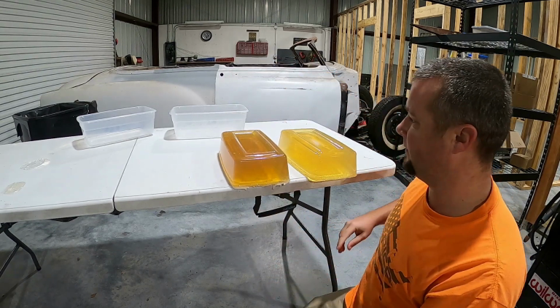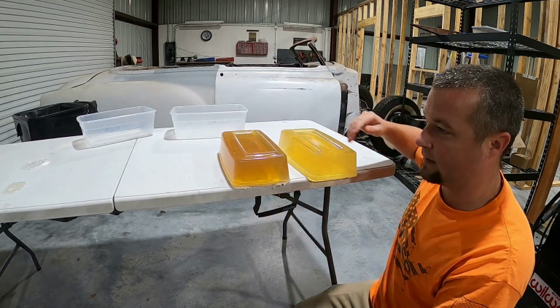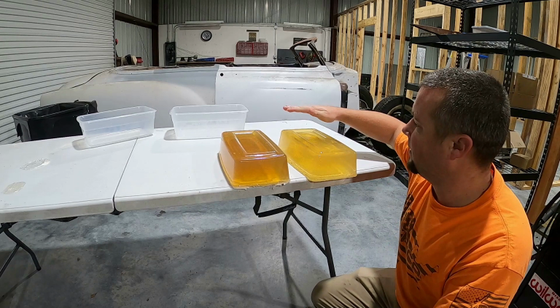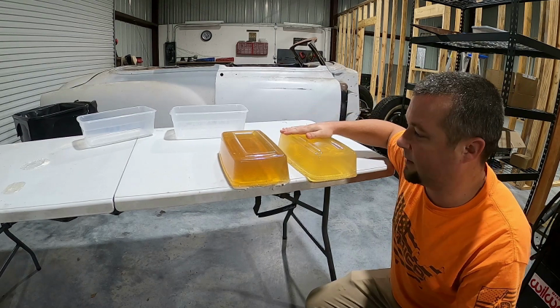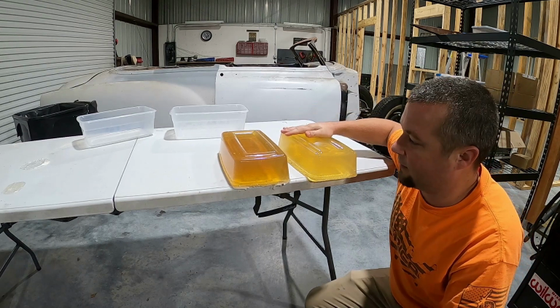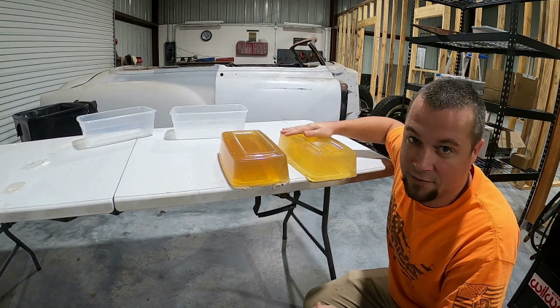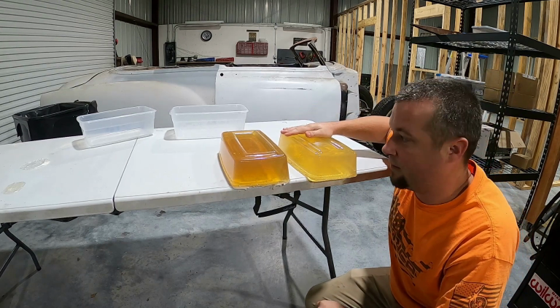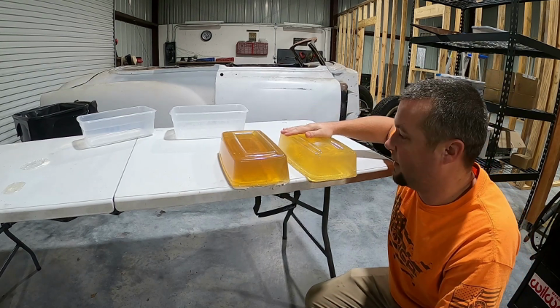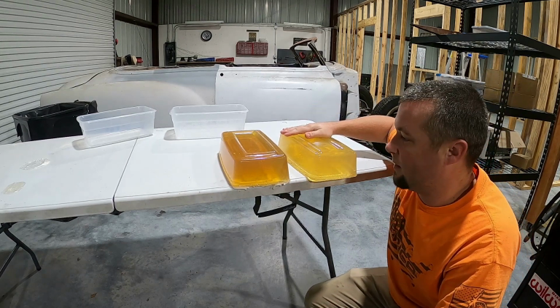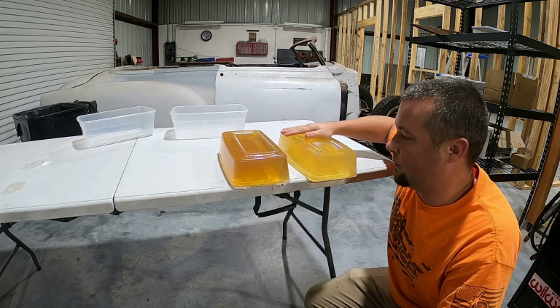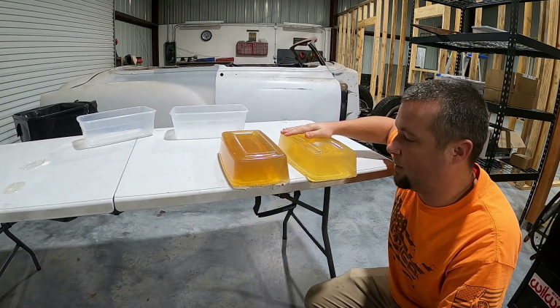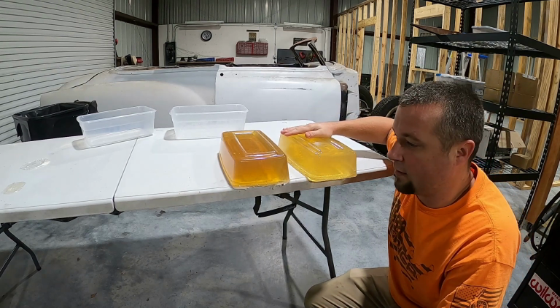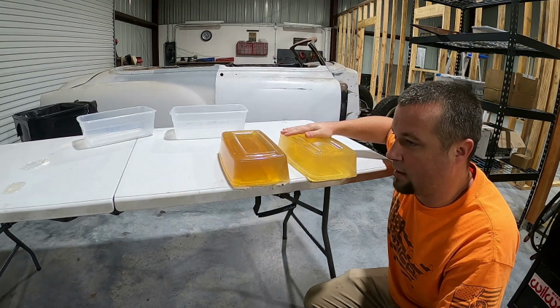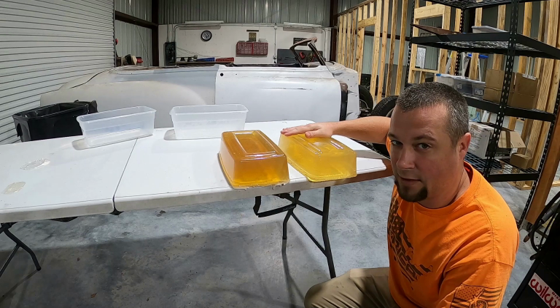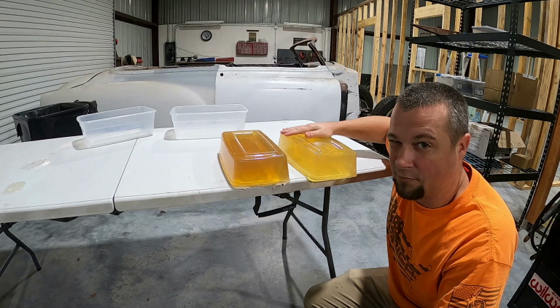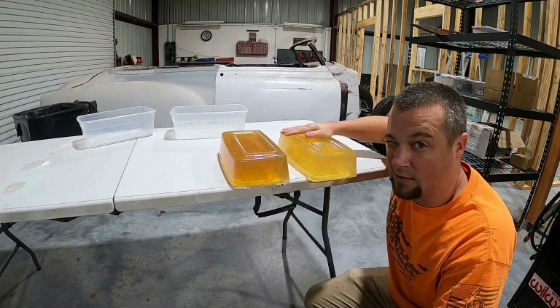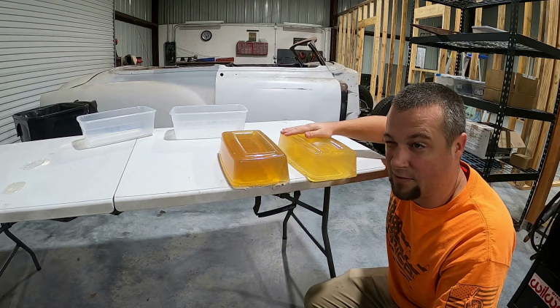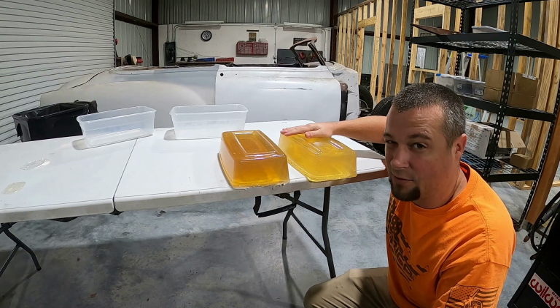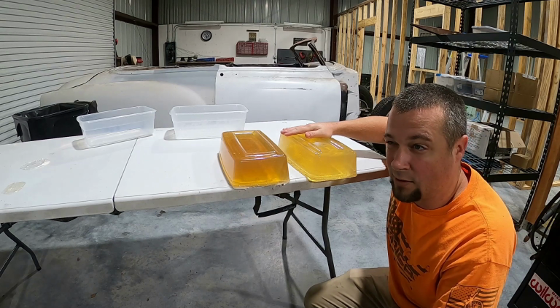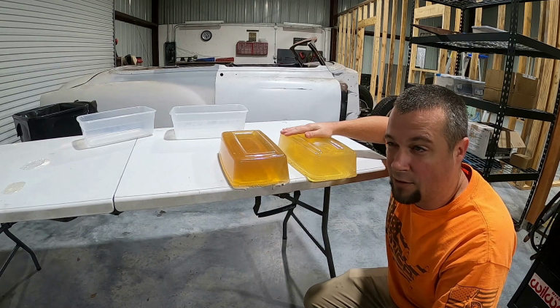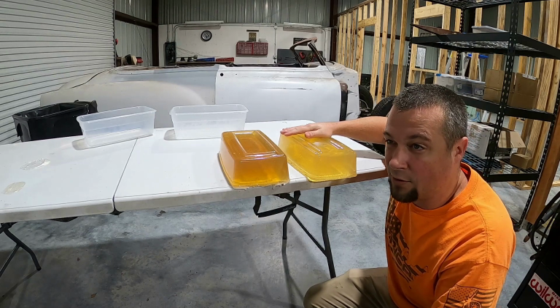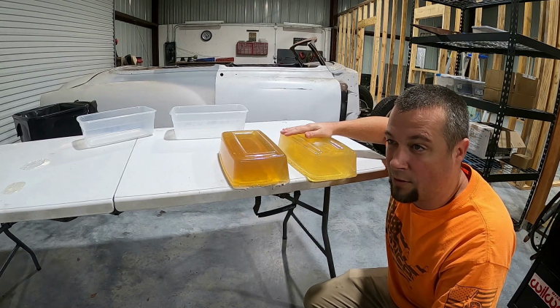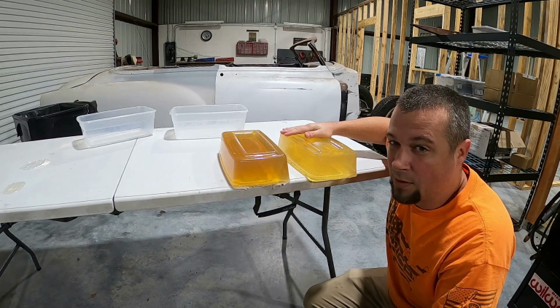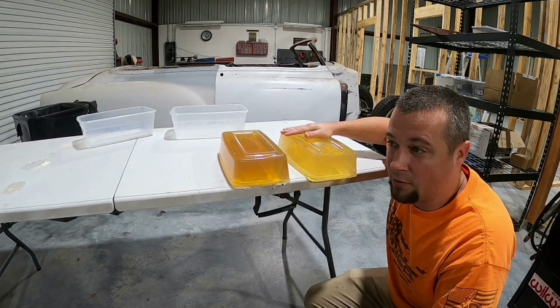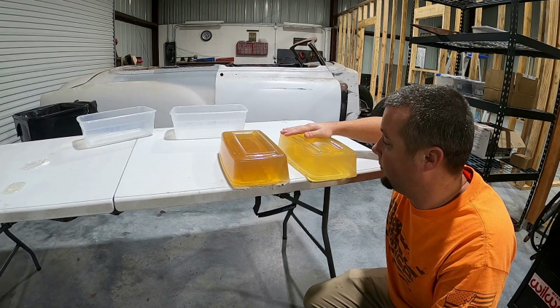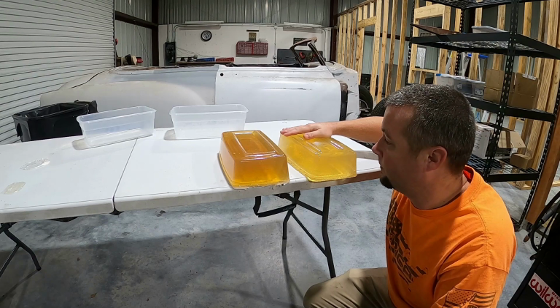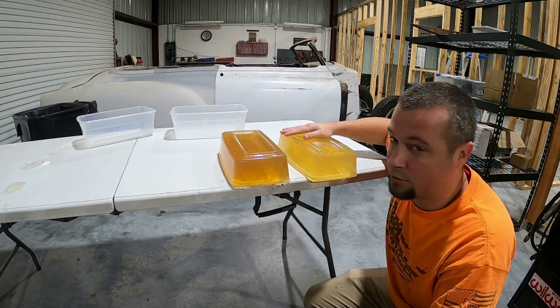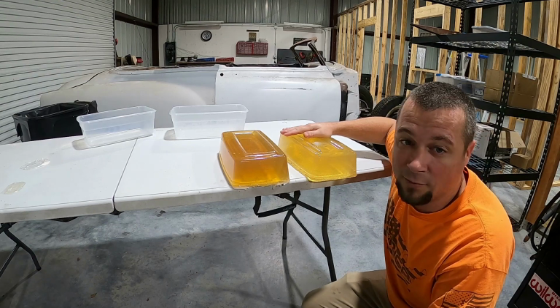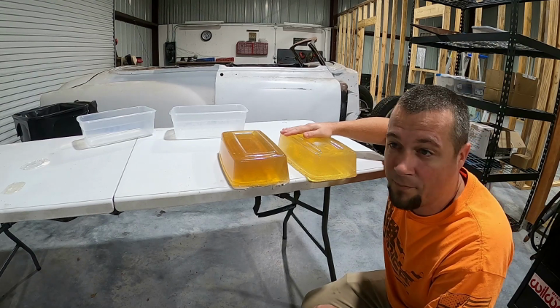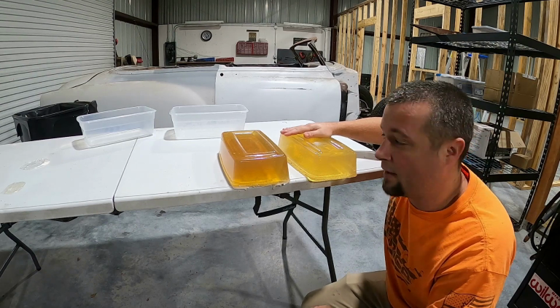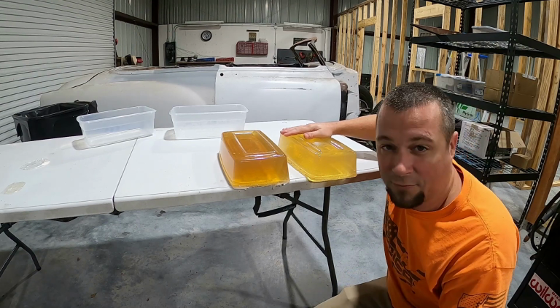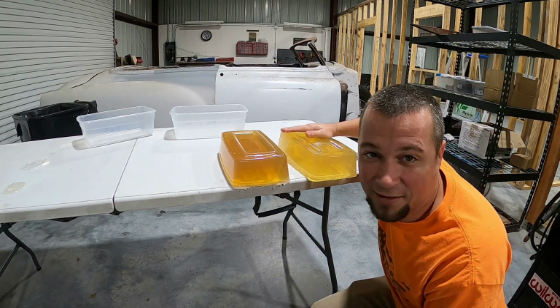That's it for making ballistics gel. Next video I guess we'll shoot it with something, but we can't shoot it with guns because it's YouTube — so maybe a crossbow. We'll try a crossbow. Thanks for watching the video.